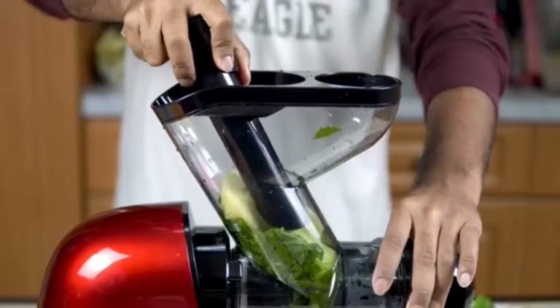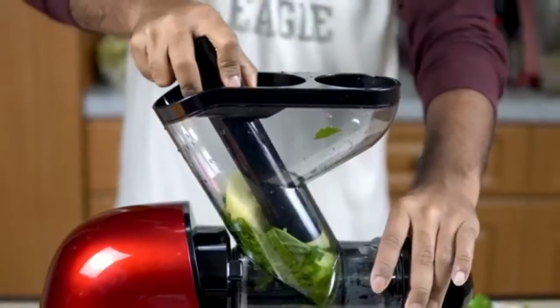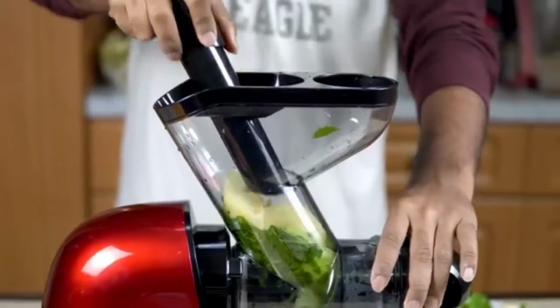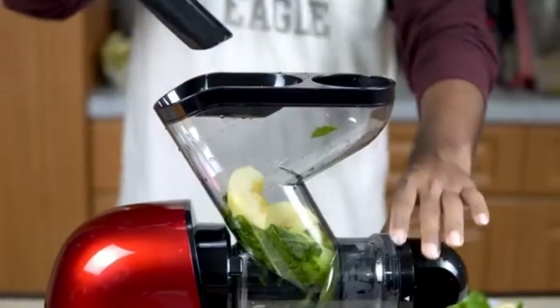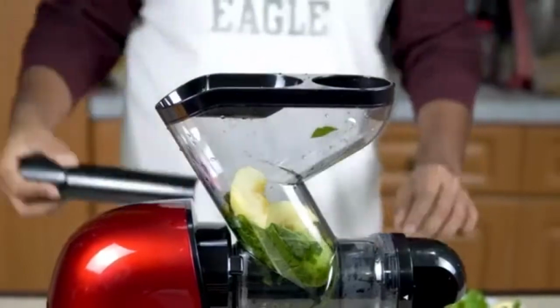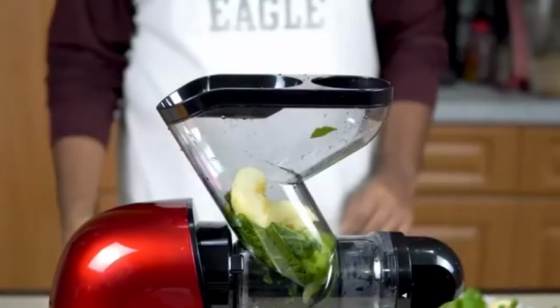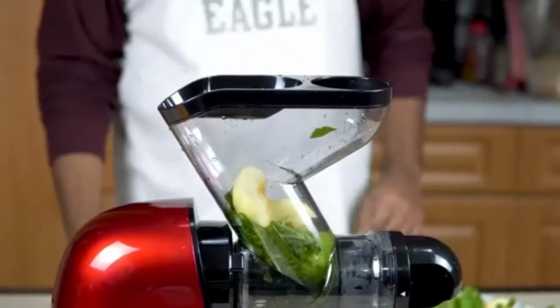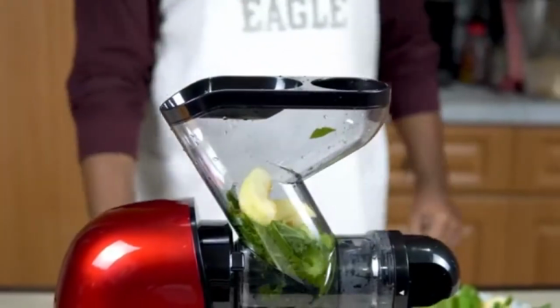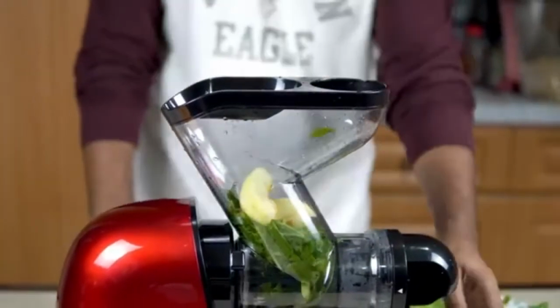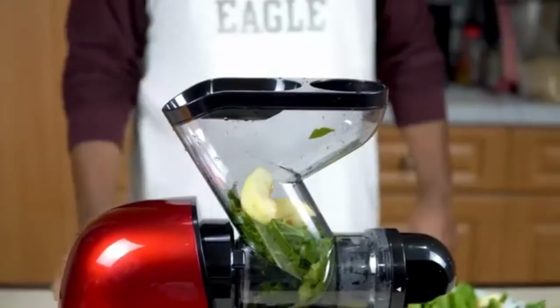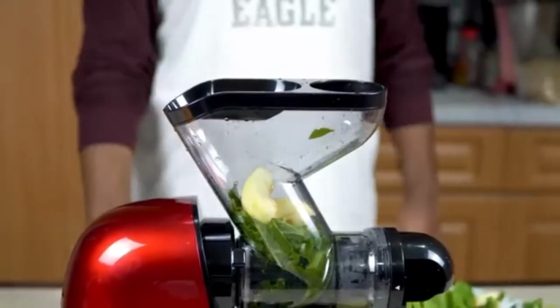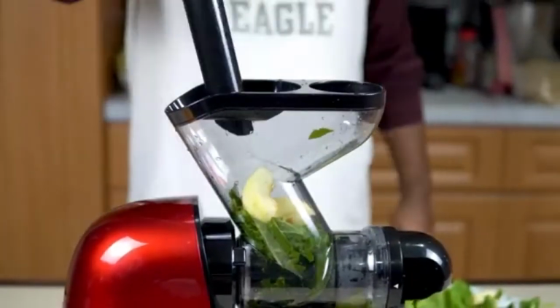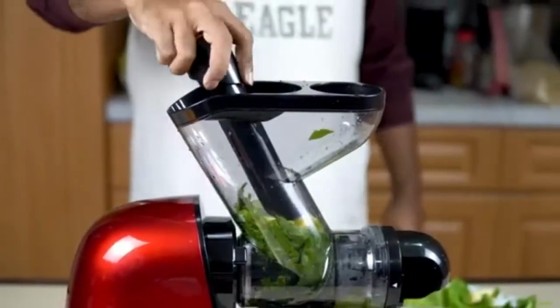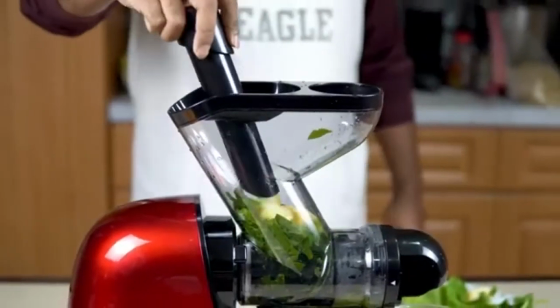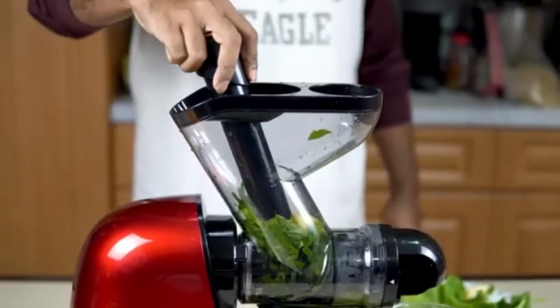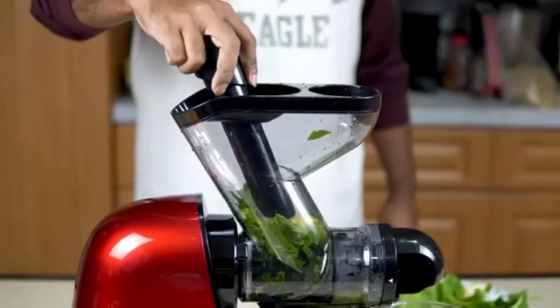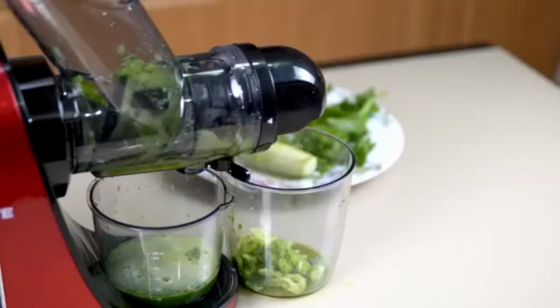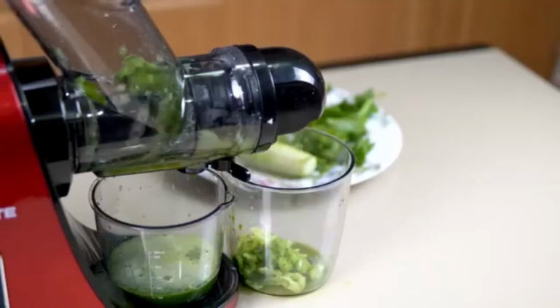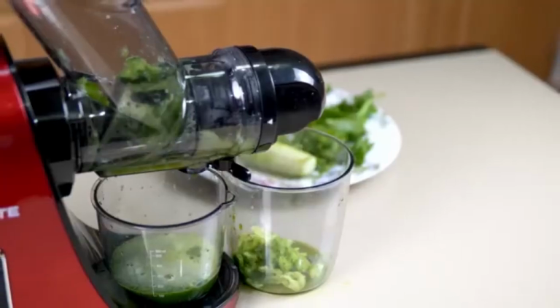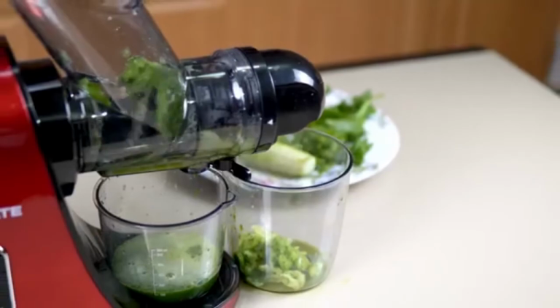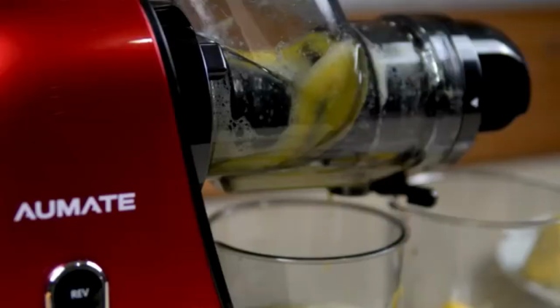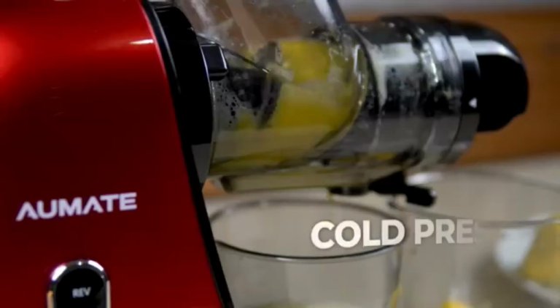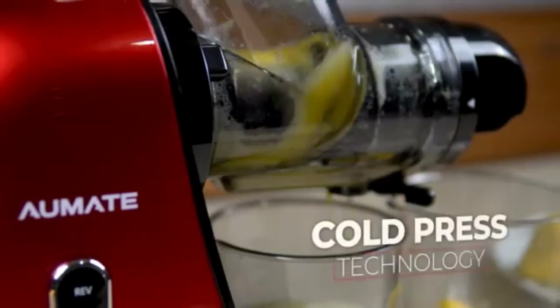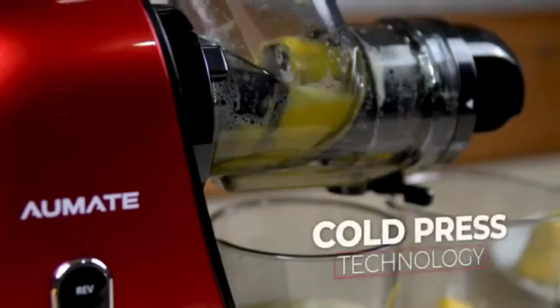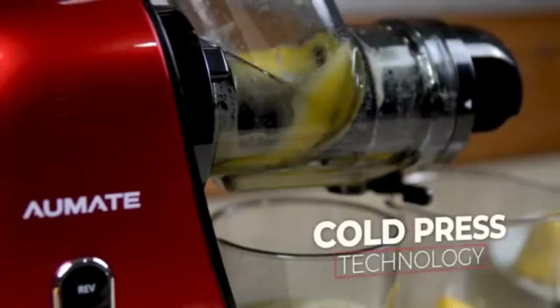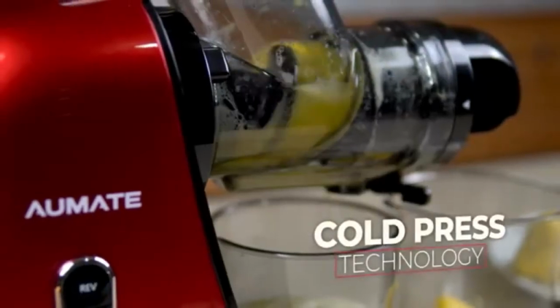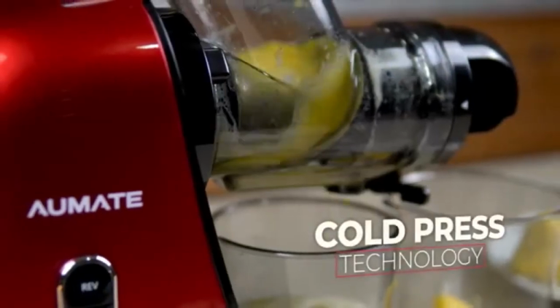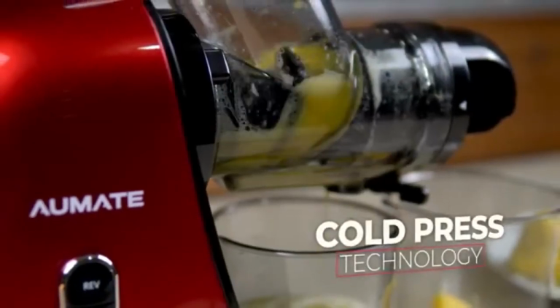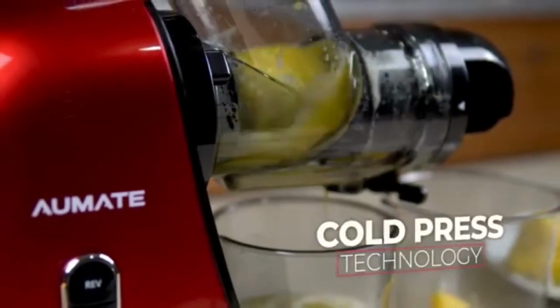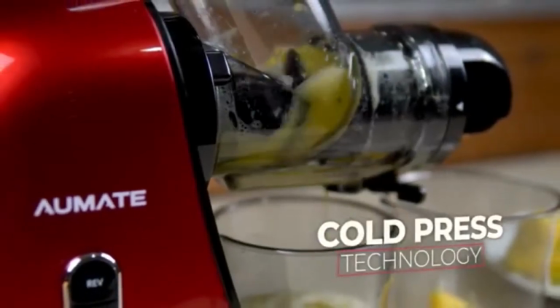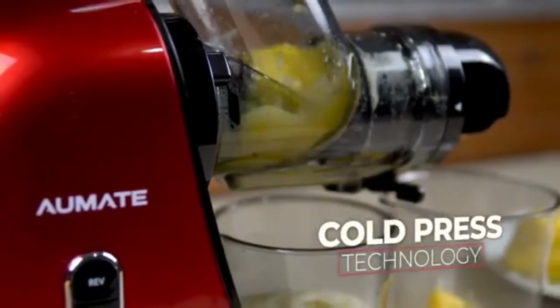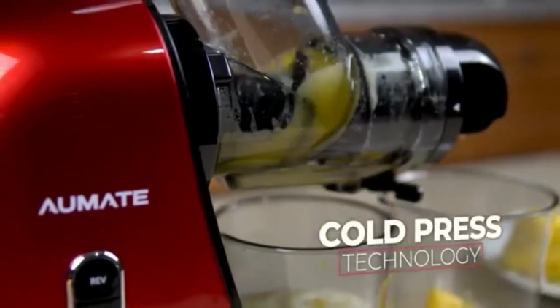Upgraded auger and quiet DC motor. The wide shoot juice maker operates with lower noise, so it won't bother your family when working. The upgraded high-quality auger helps you make juice with high efficiency.